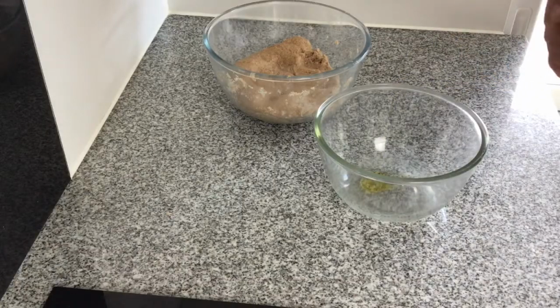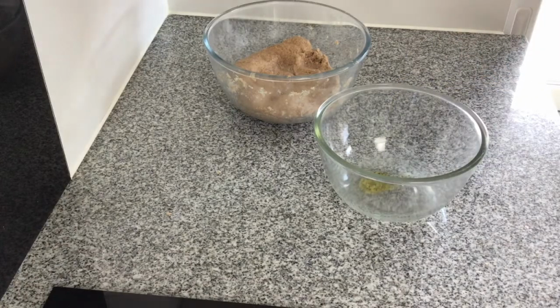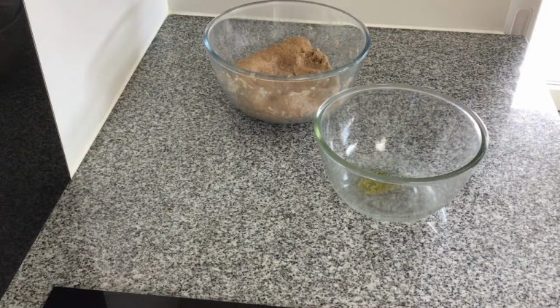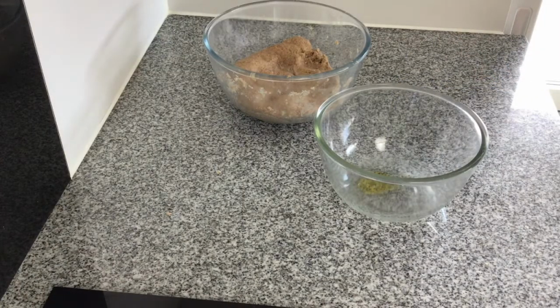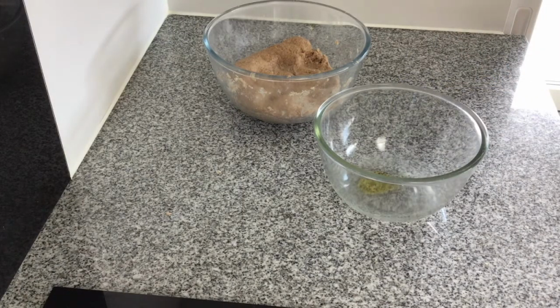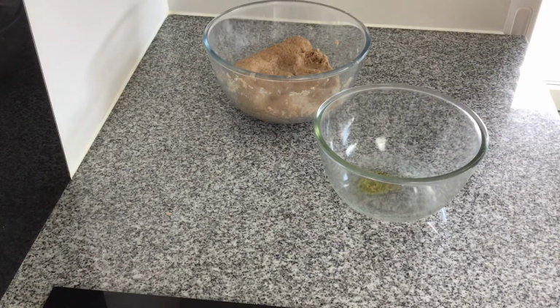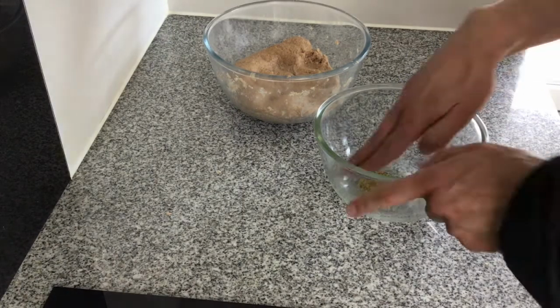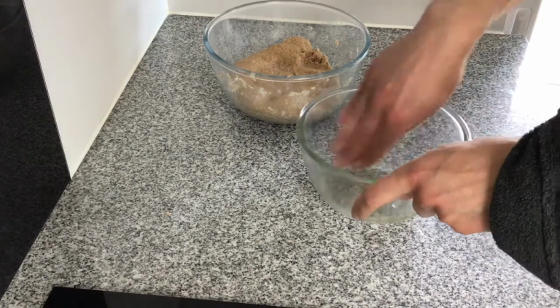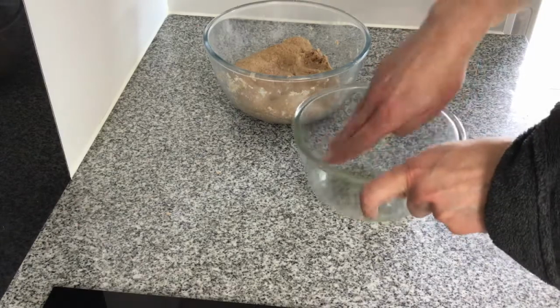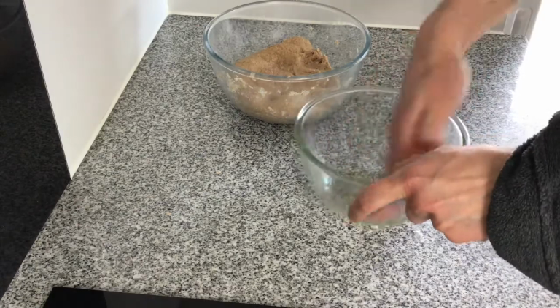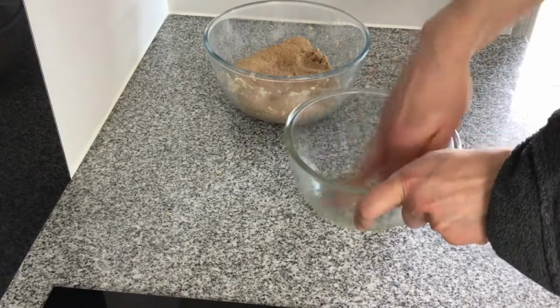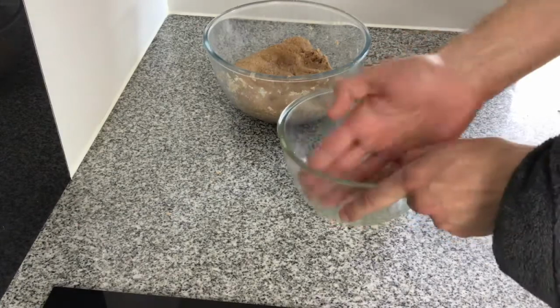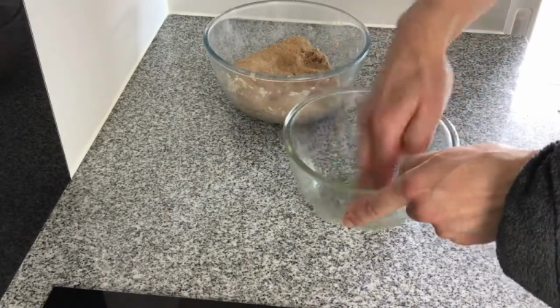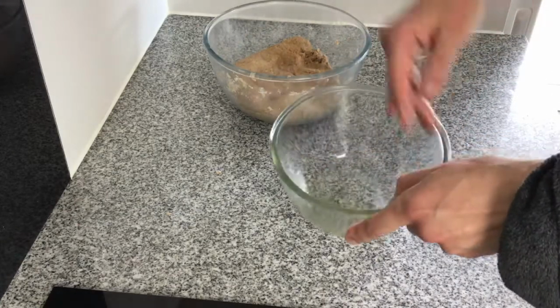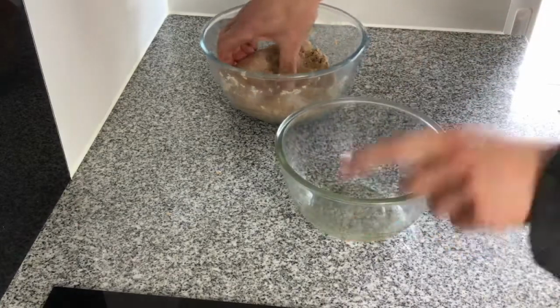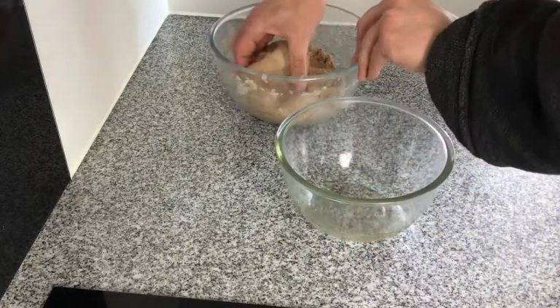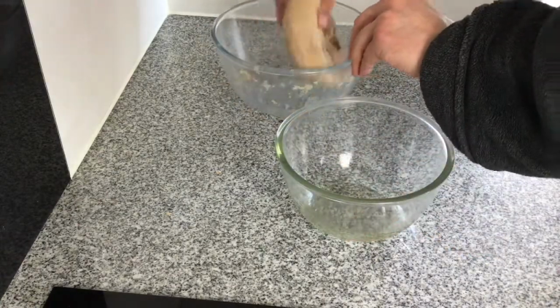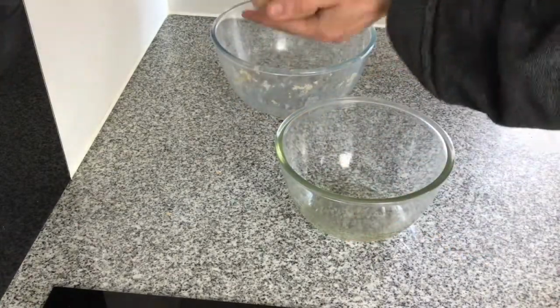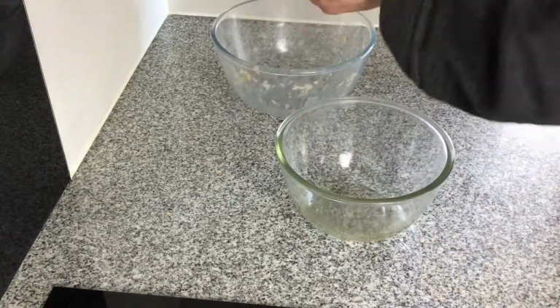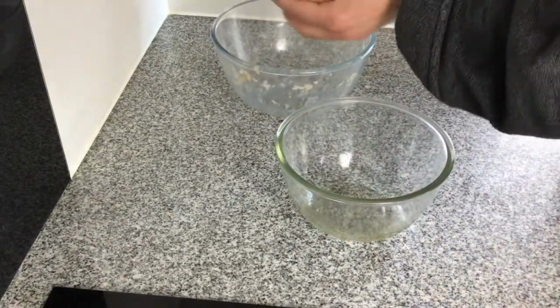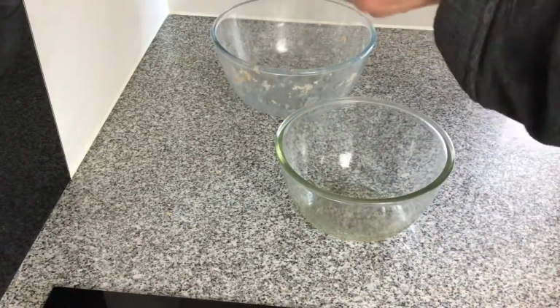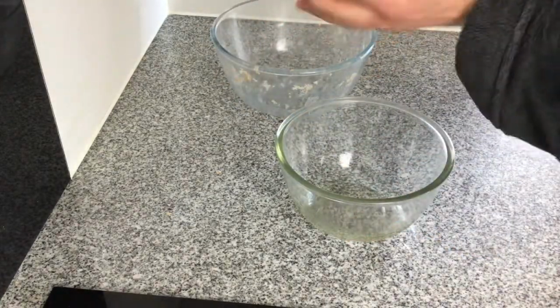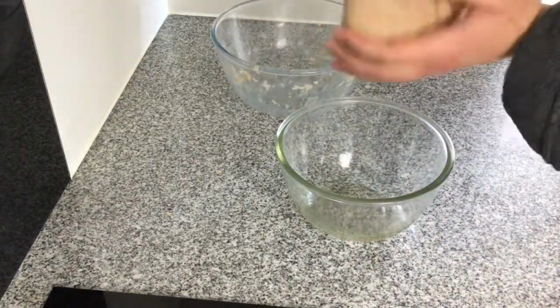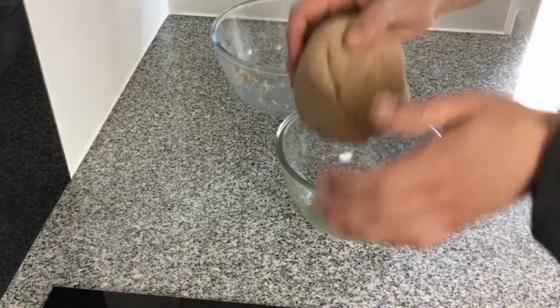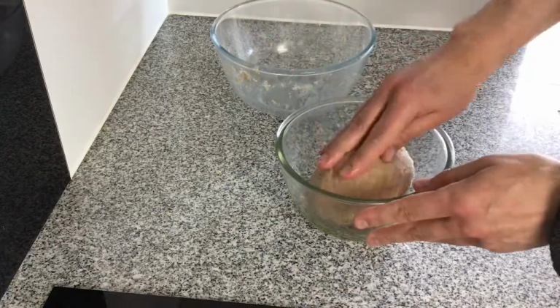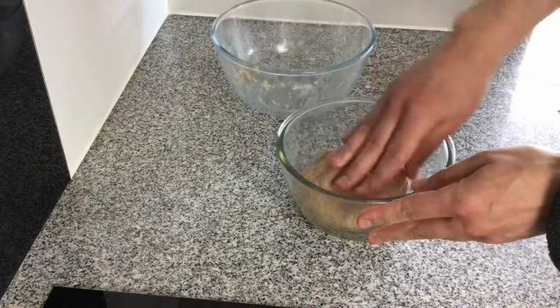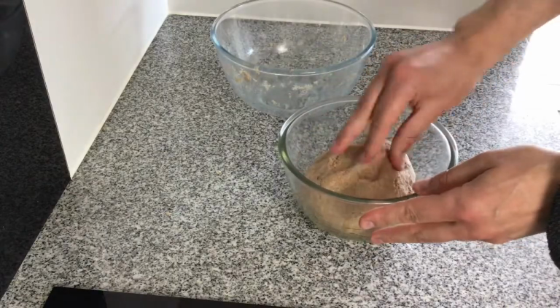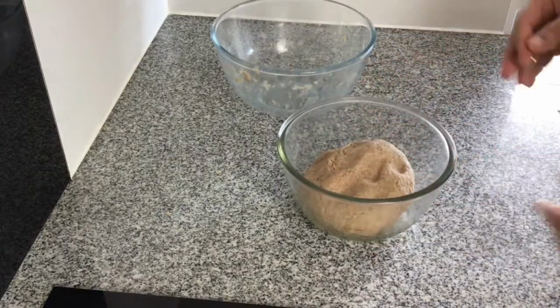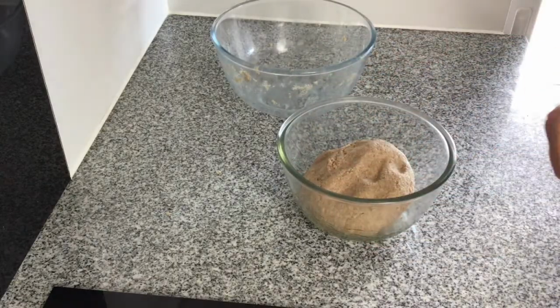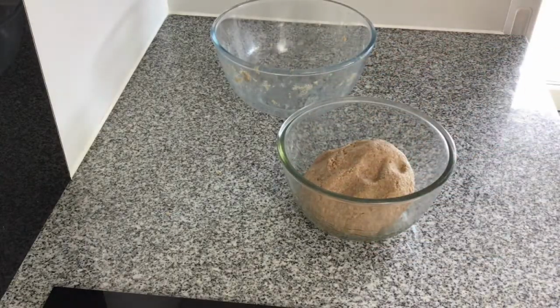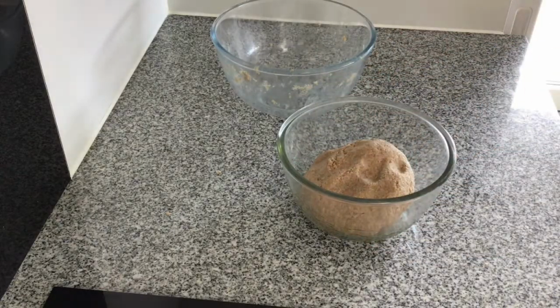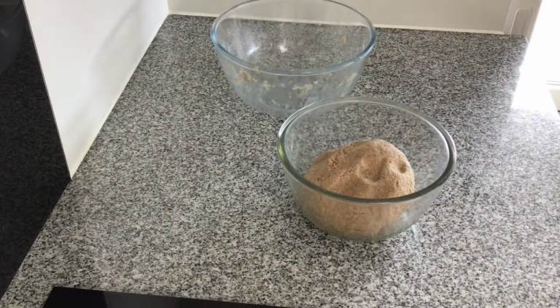Once it's a nice smooth consistency we're going to add some olive oil to another bowl, just rub it round, then put the dough in the bowl so it doesn't stick, and then we're going to cover it for two hours.